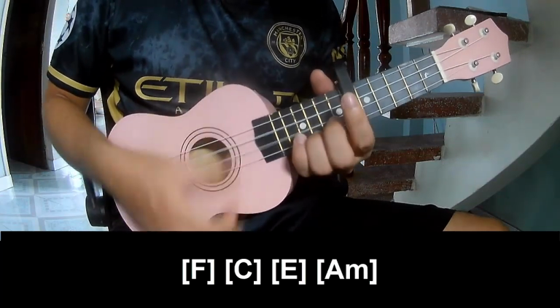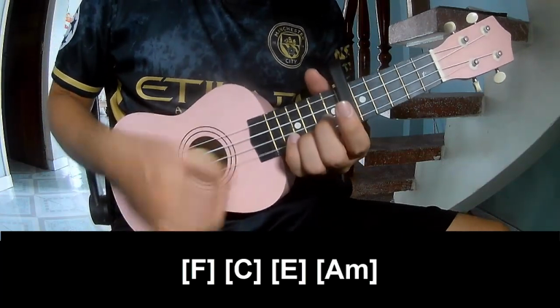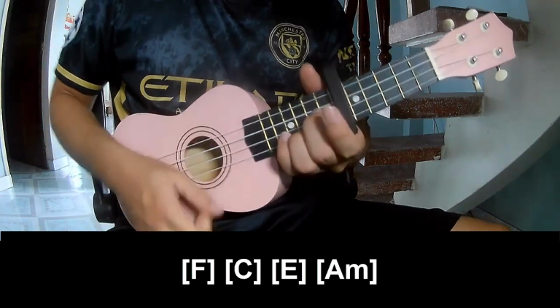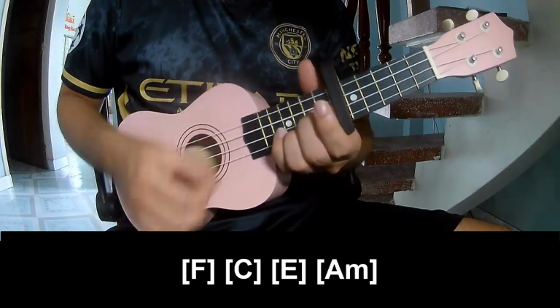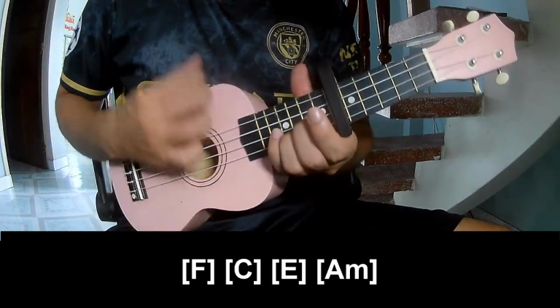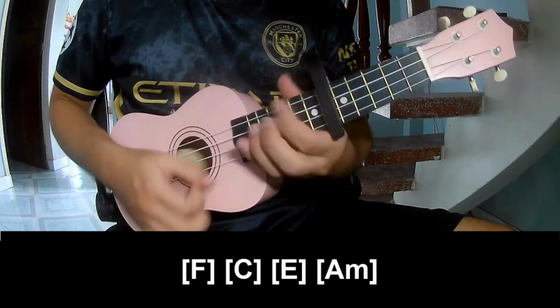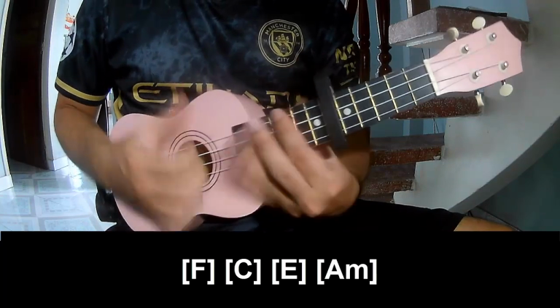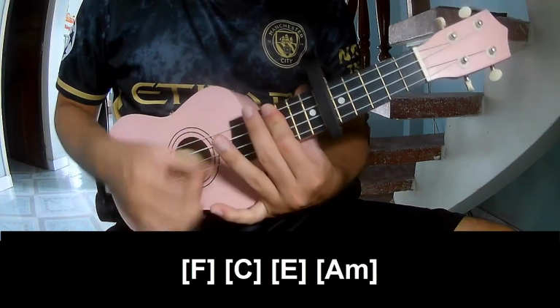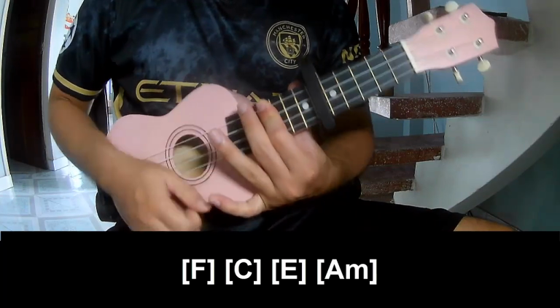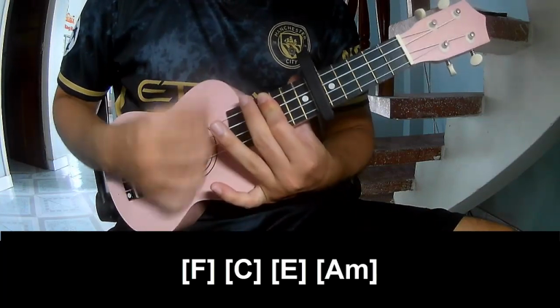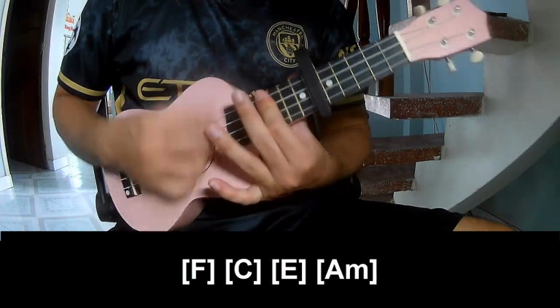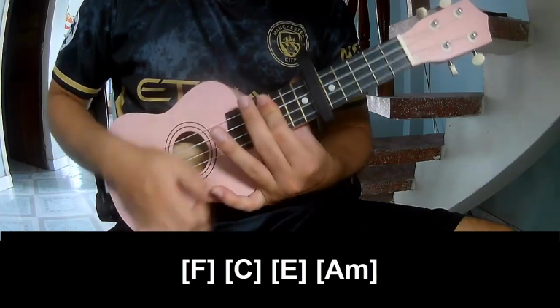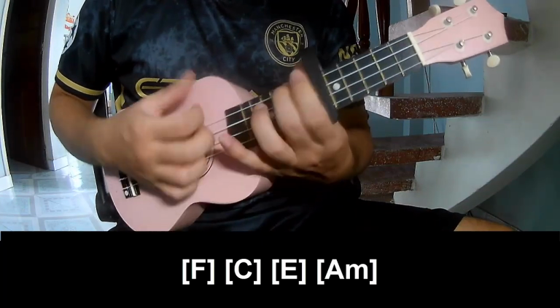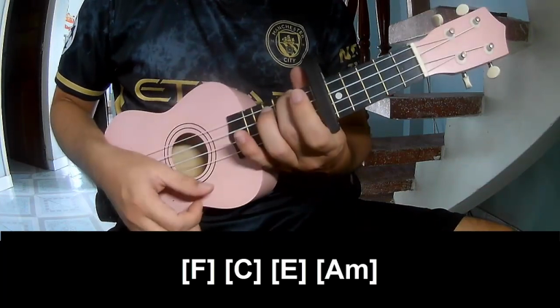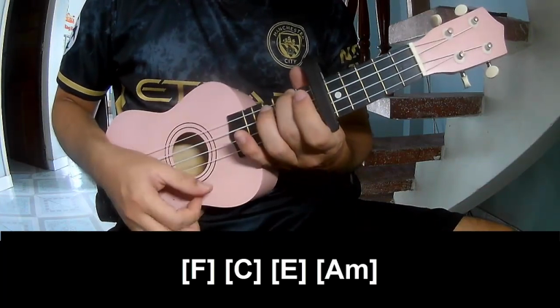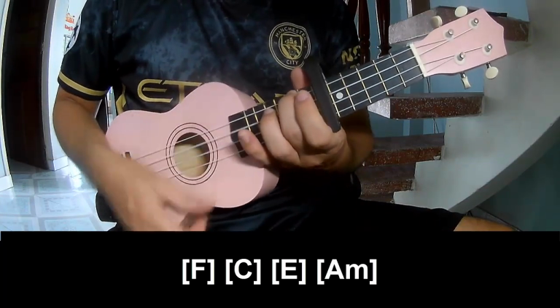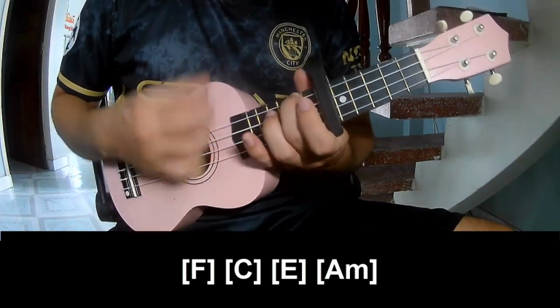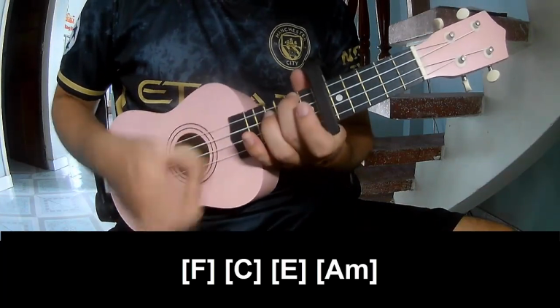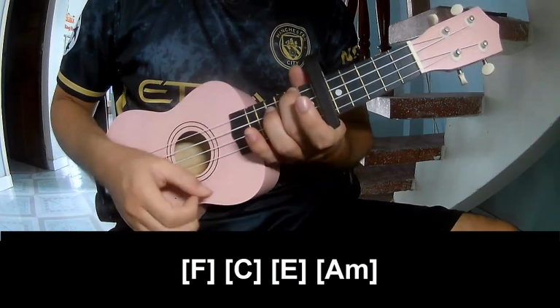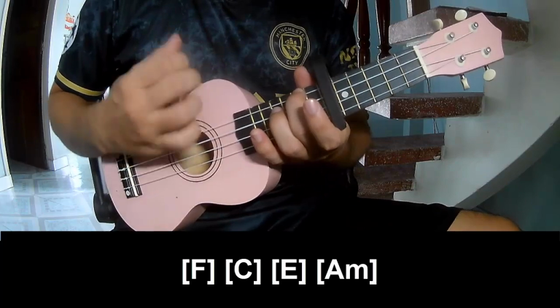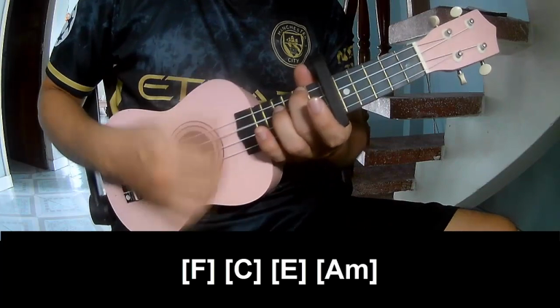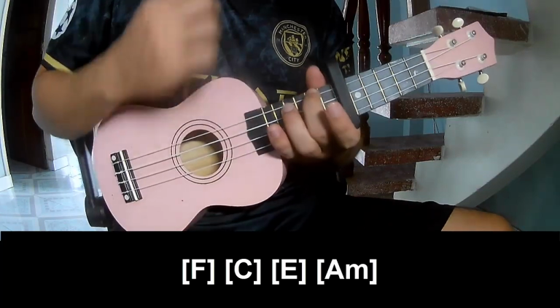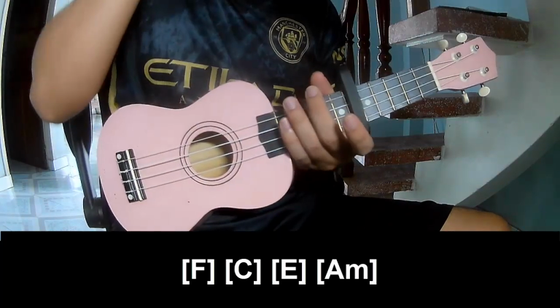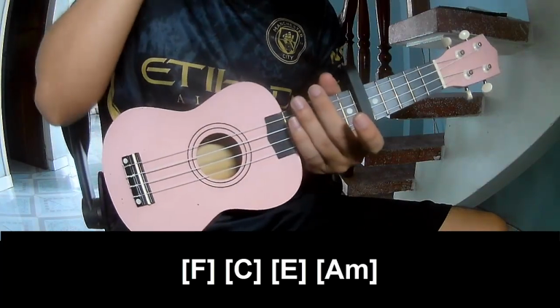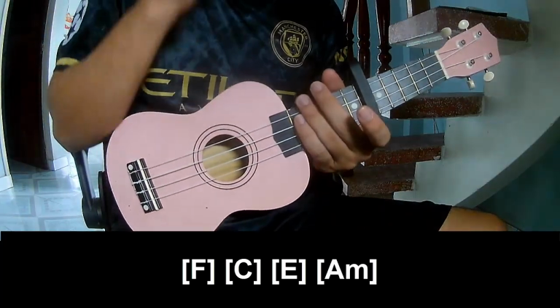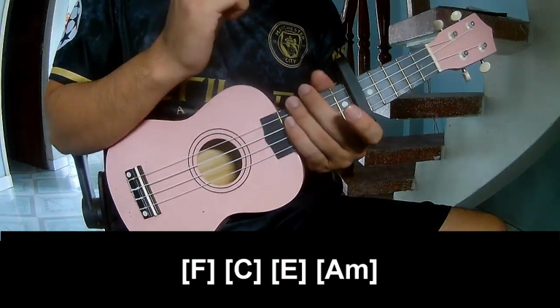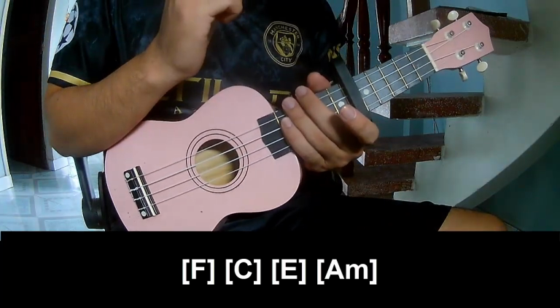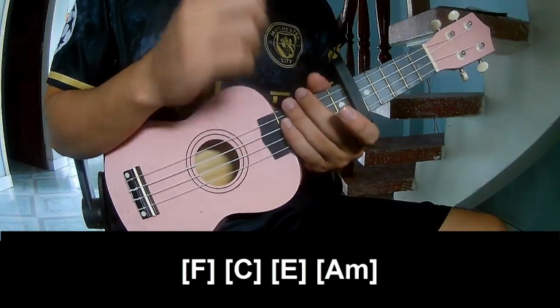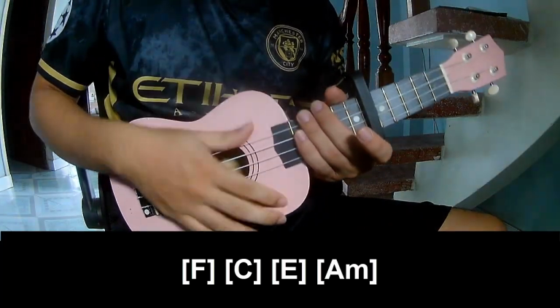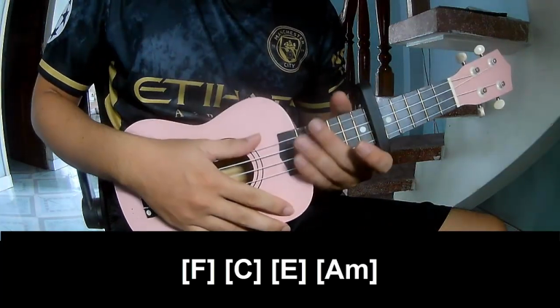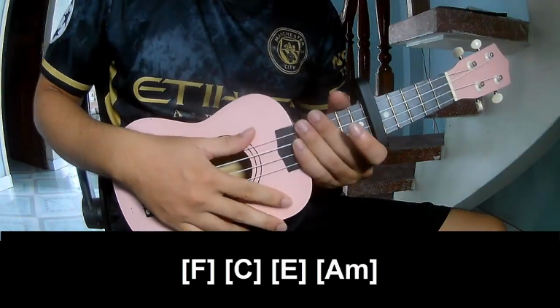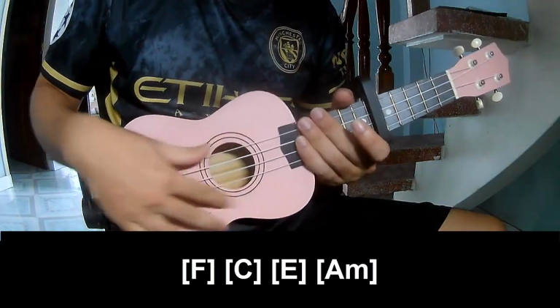C, E, E, A. And the hit system is the same way for the track. Thank you for watching and see you again. Bye bye.